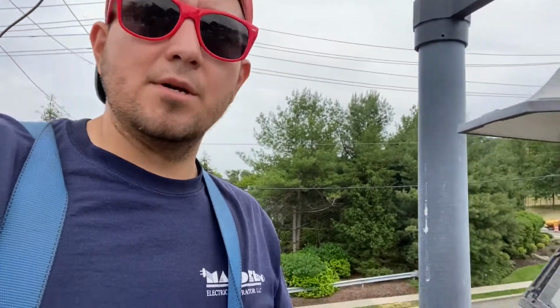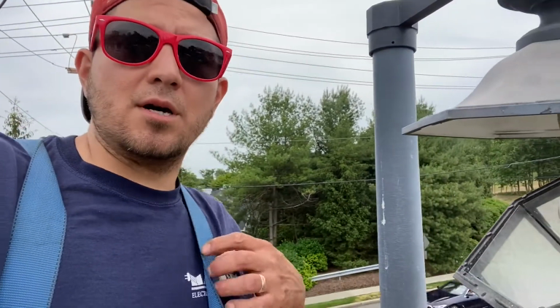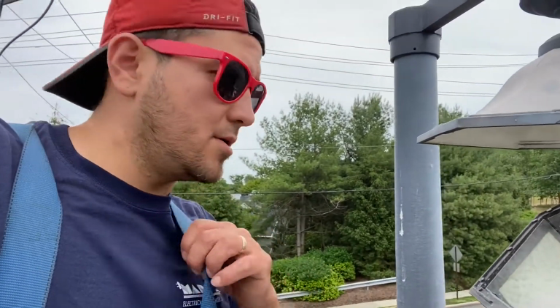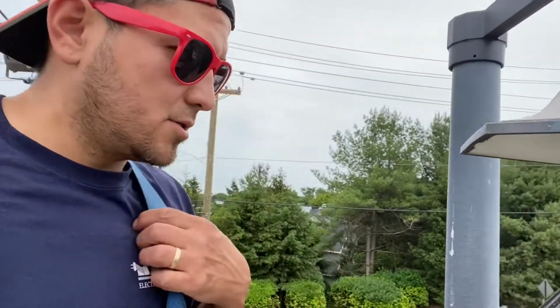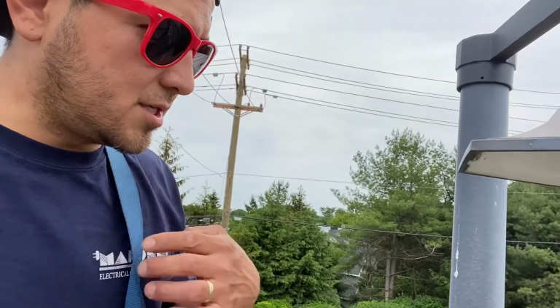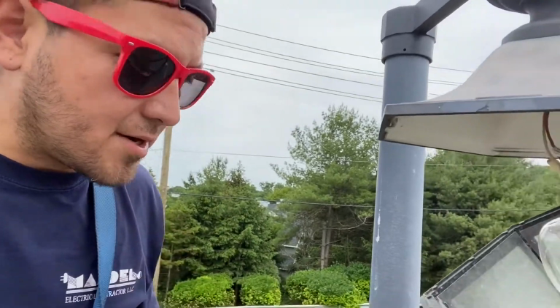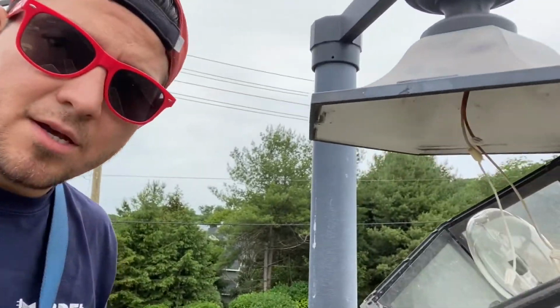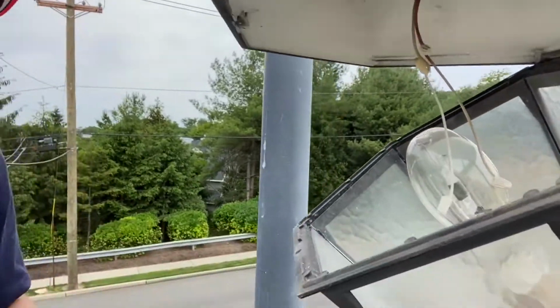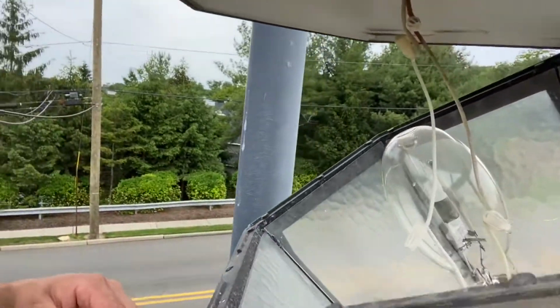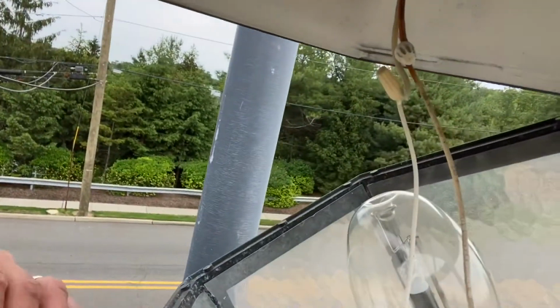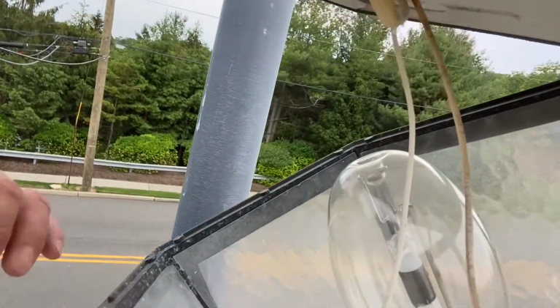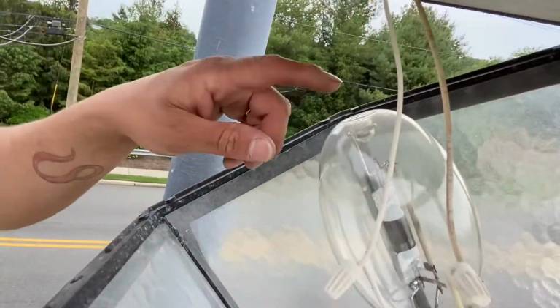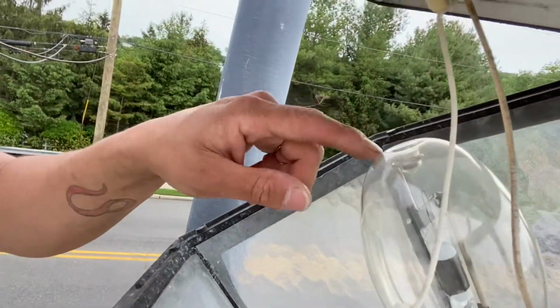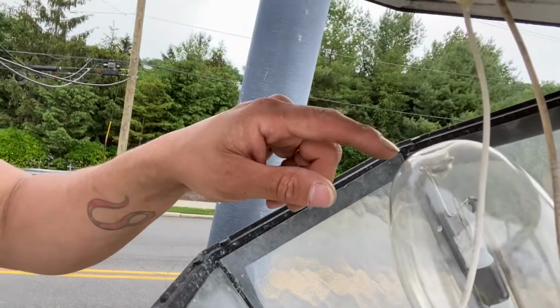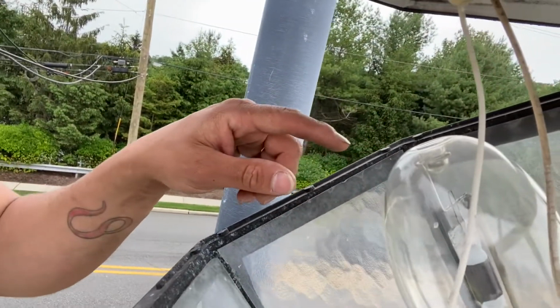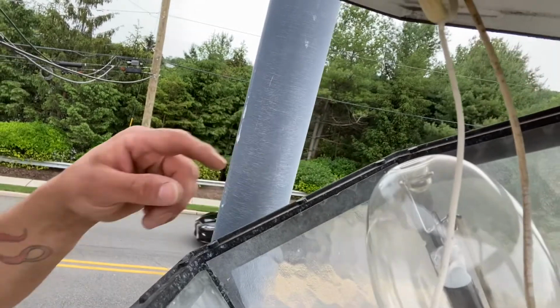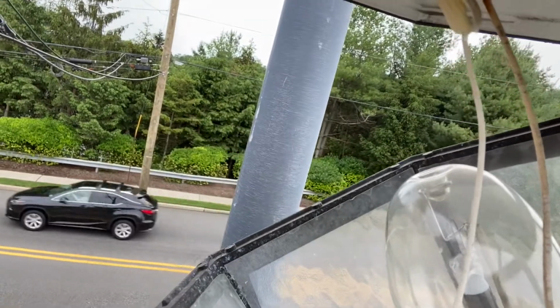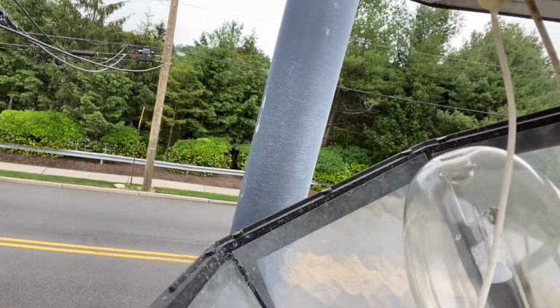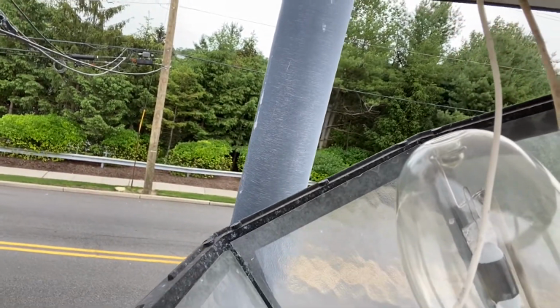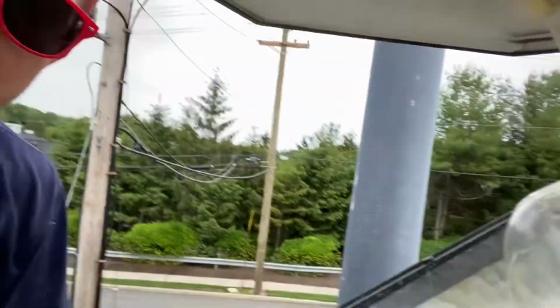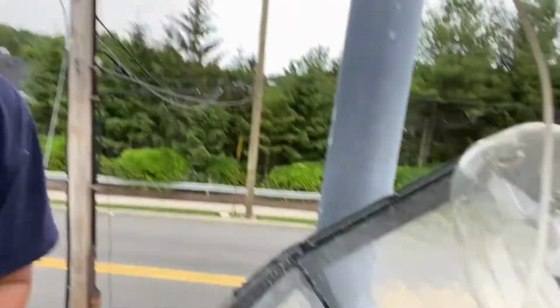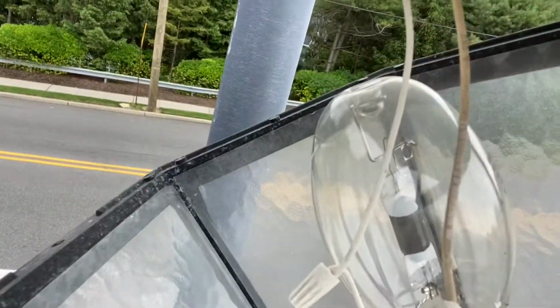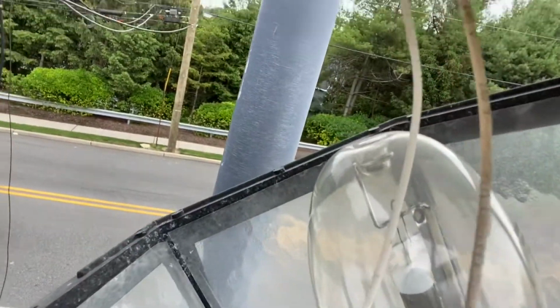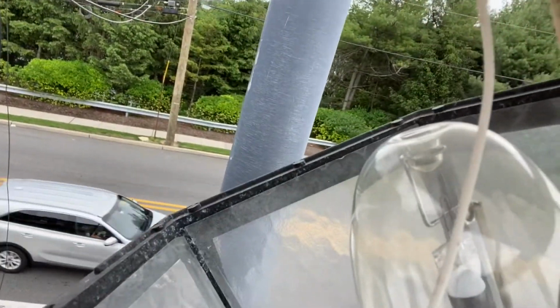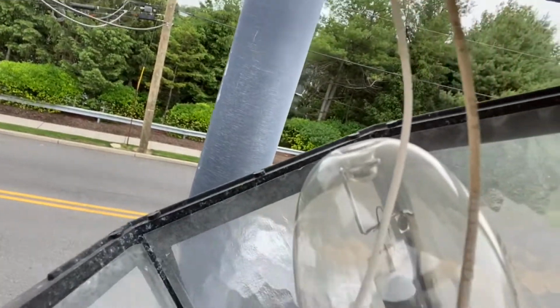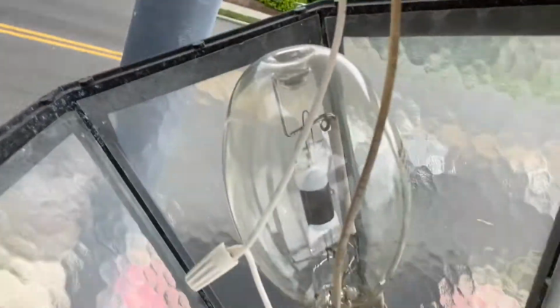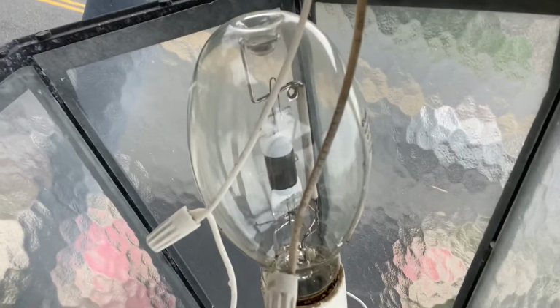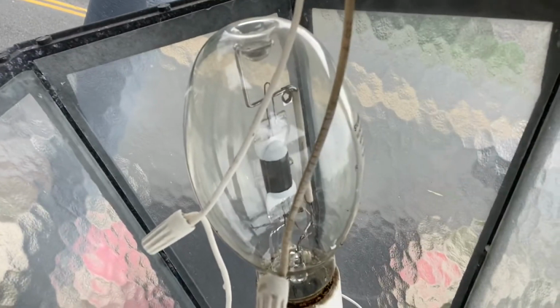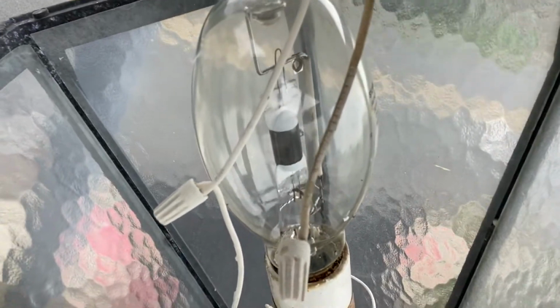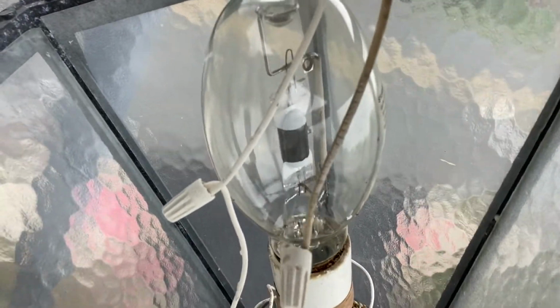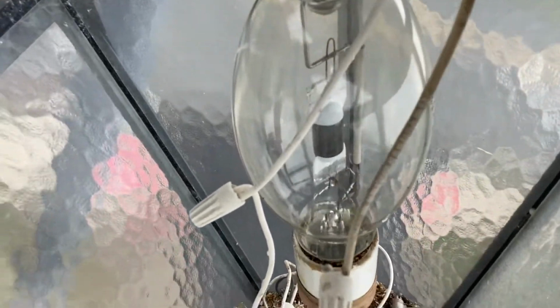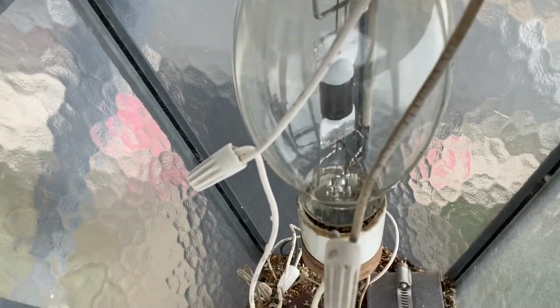So now what you see here is the old bulb — this is a 175-watt metal halide with a ballast. The ballast is the one at the bottom.